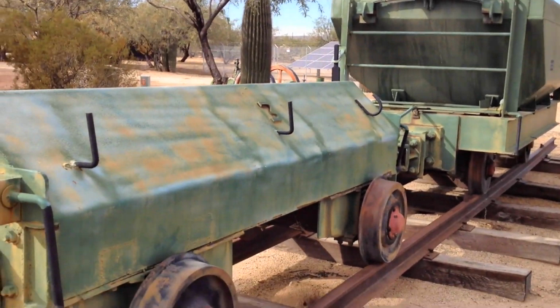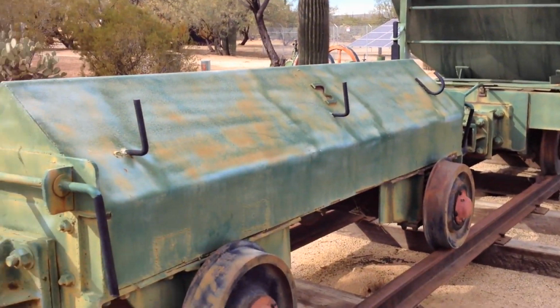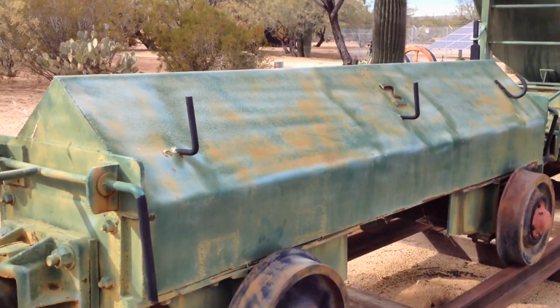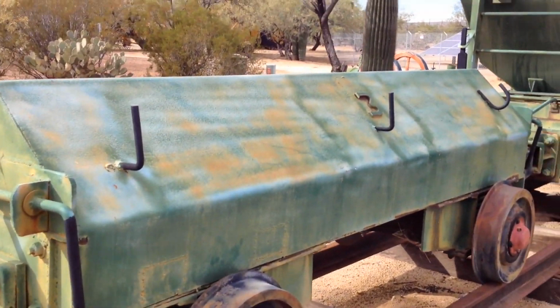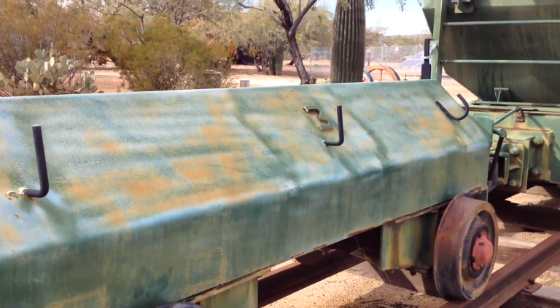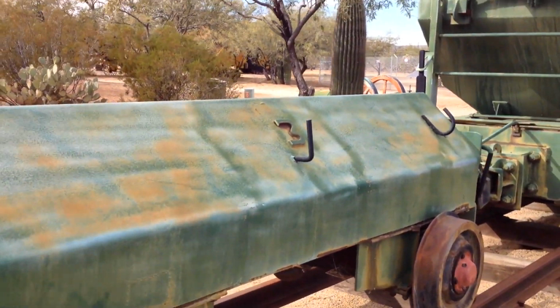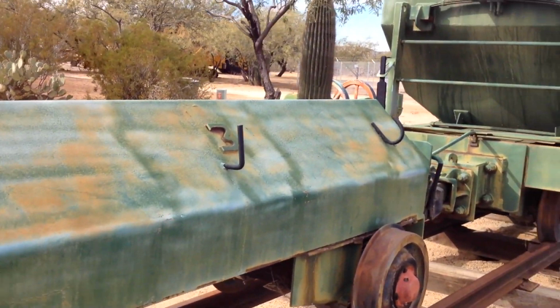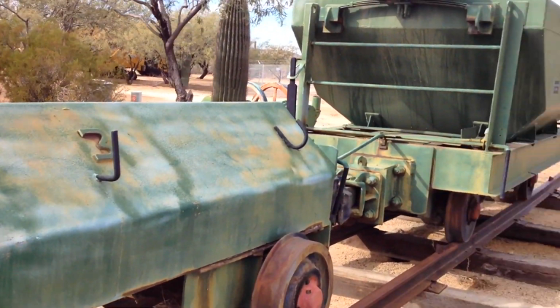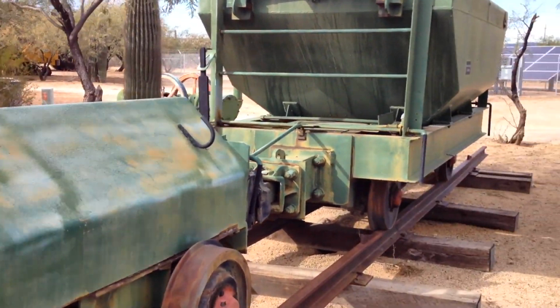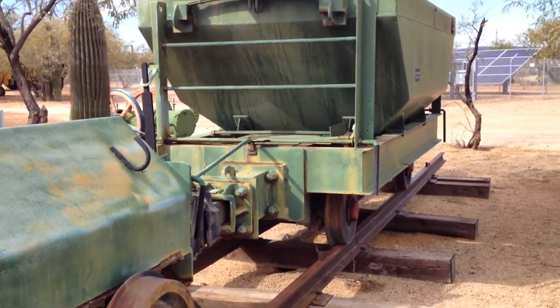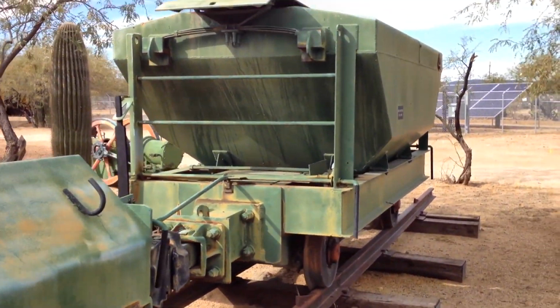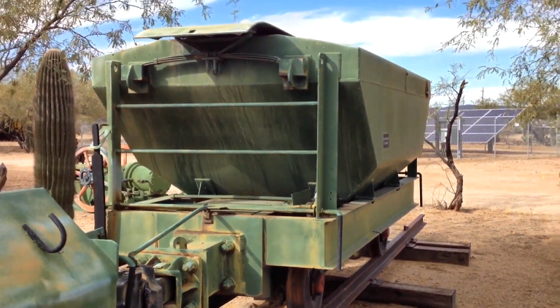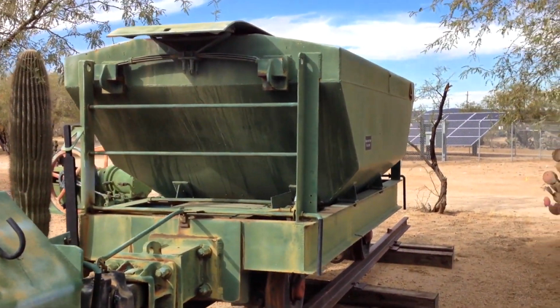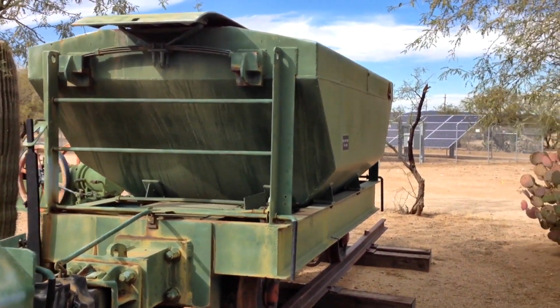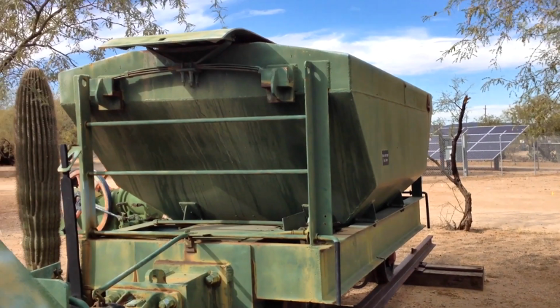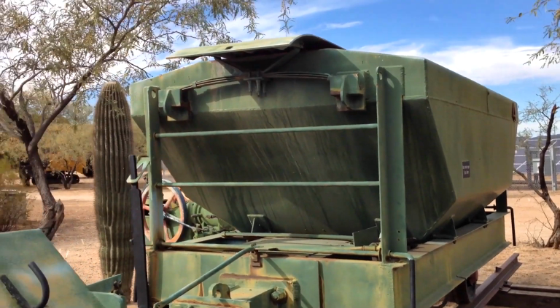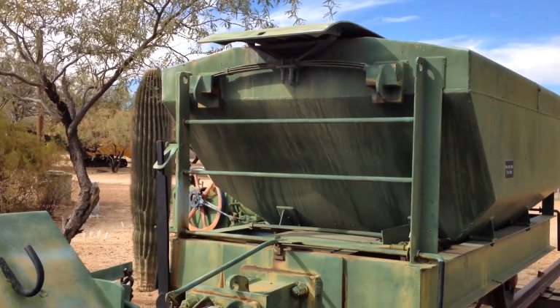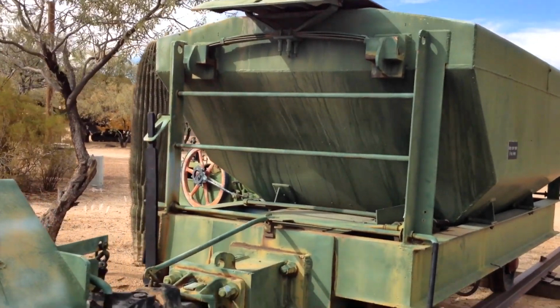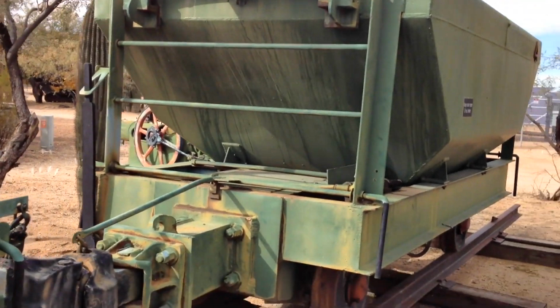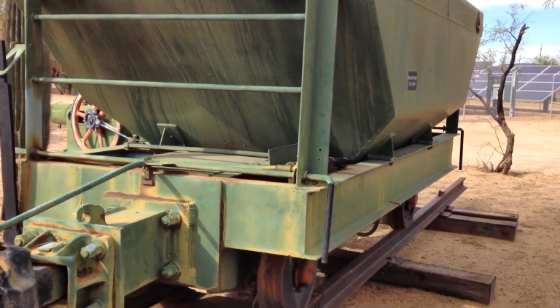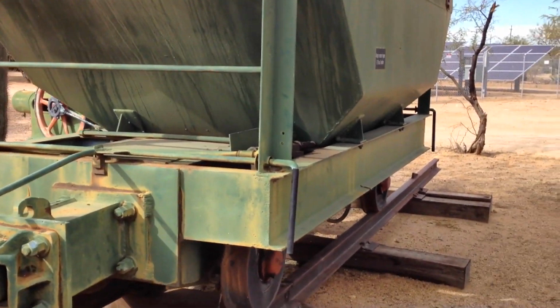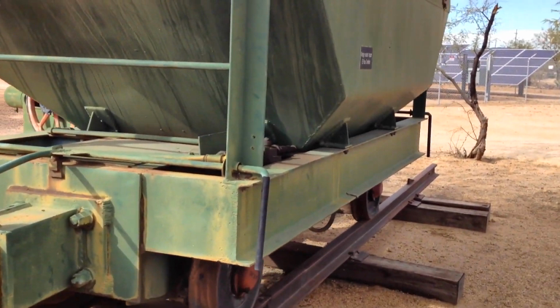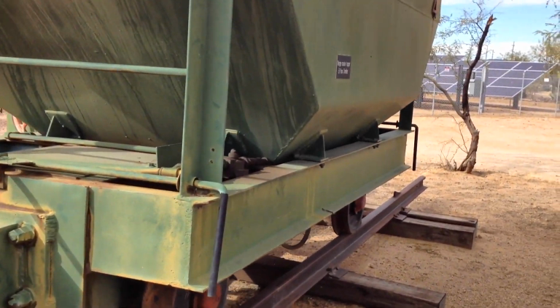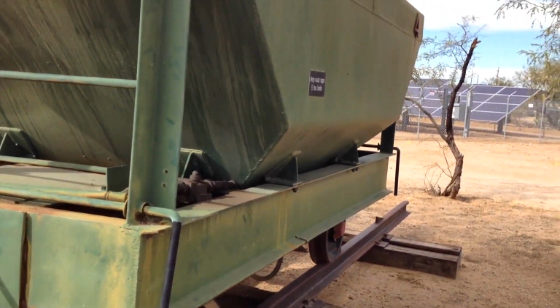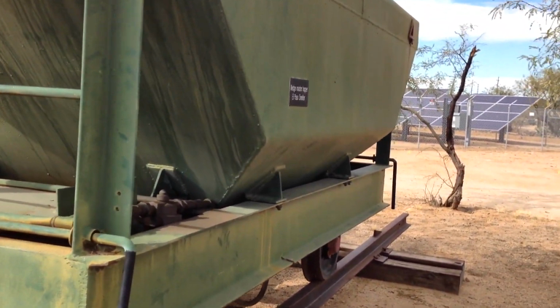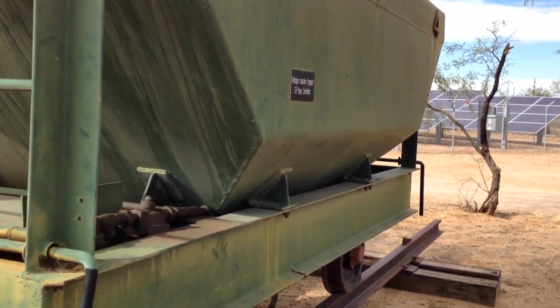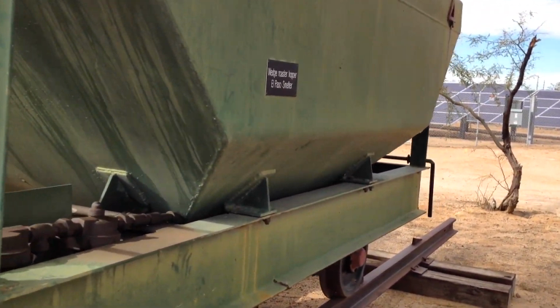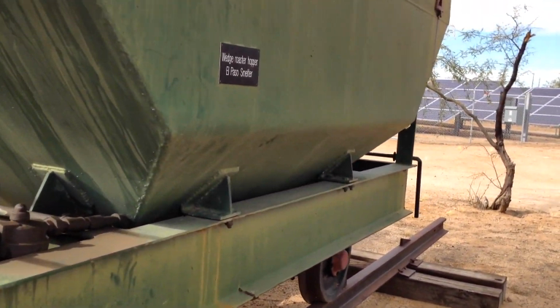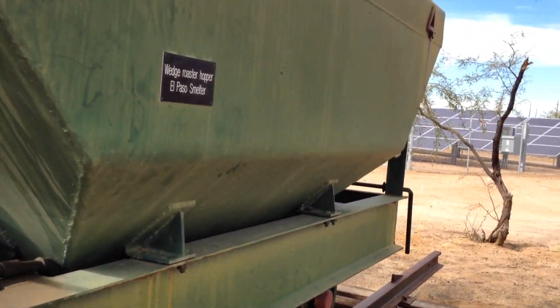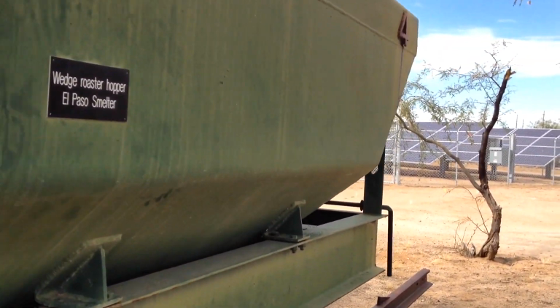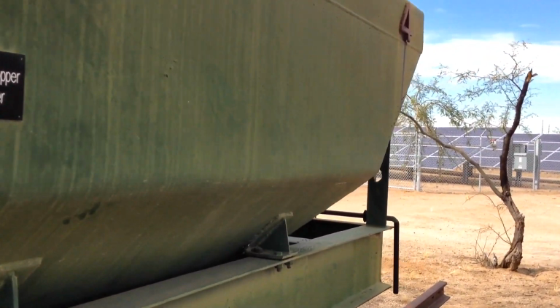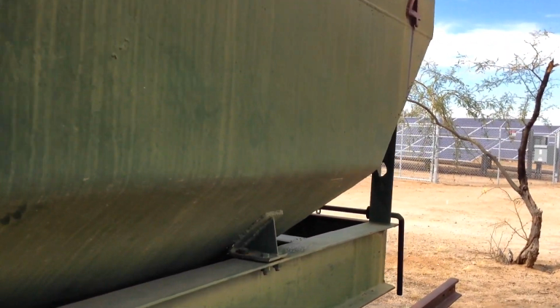This is a Wedge Roaster Hopper — whatever that is. Big solar panels there.